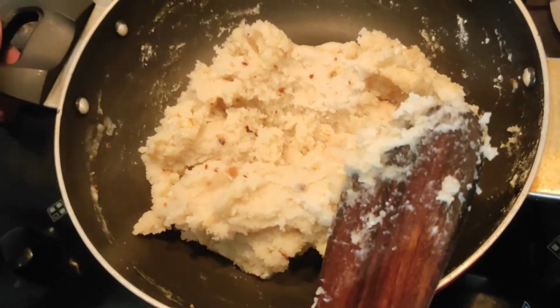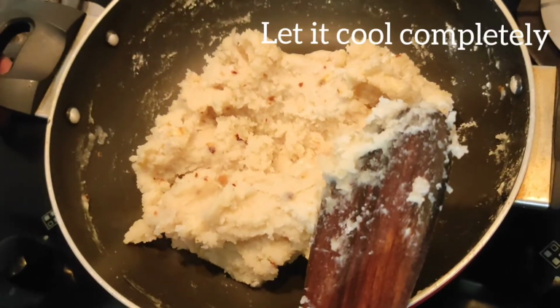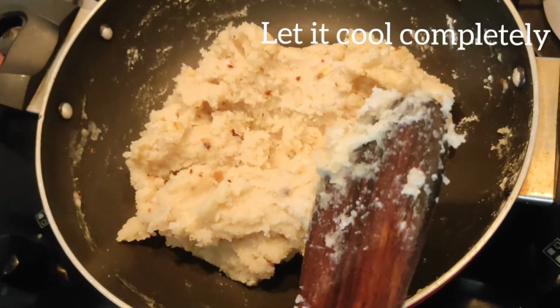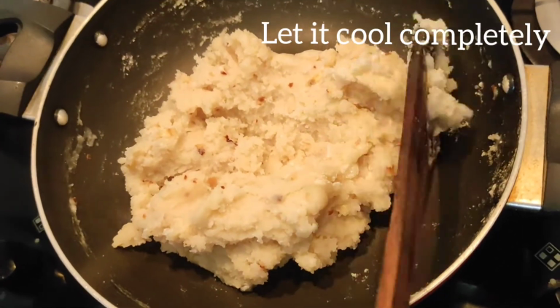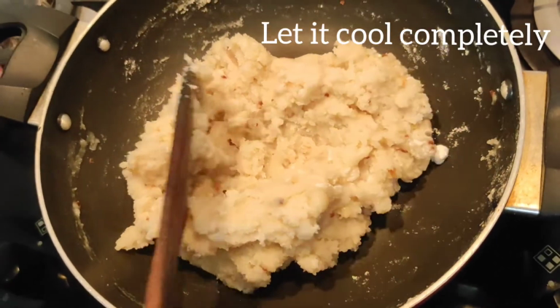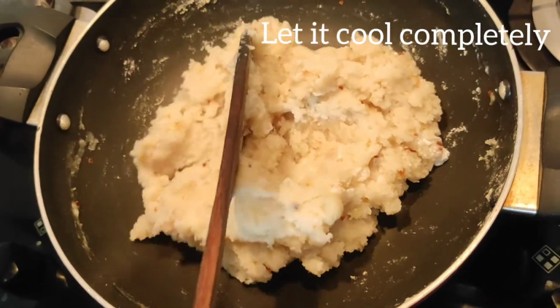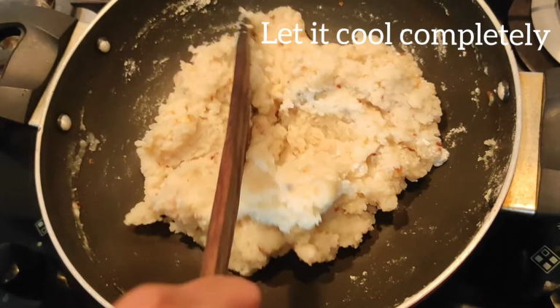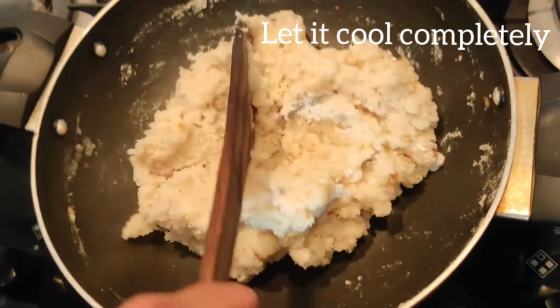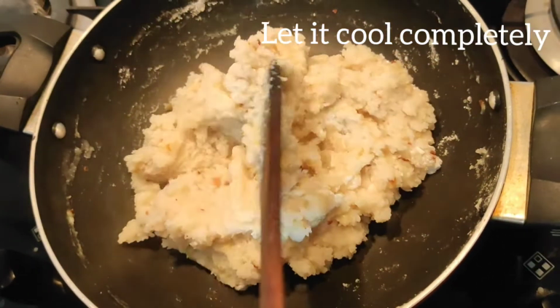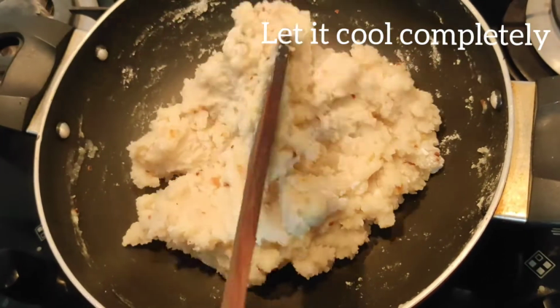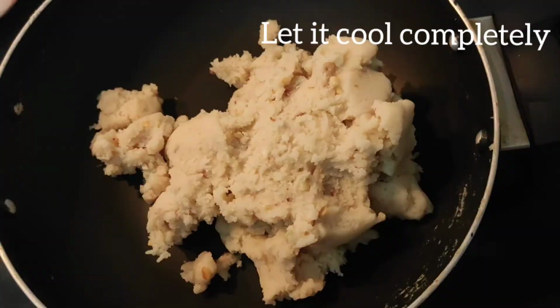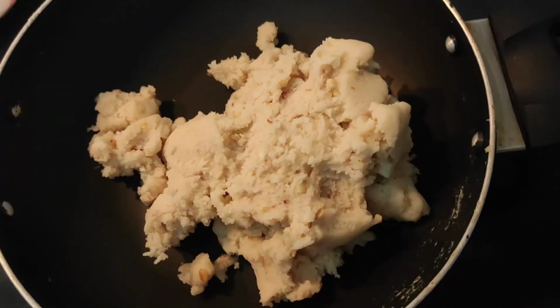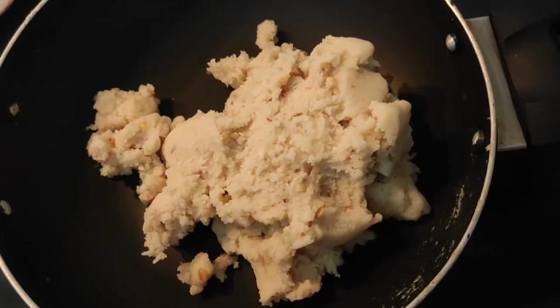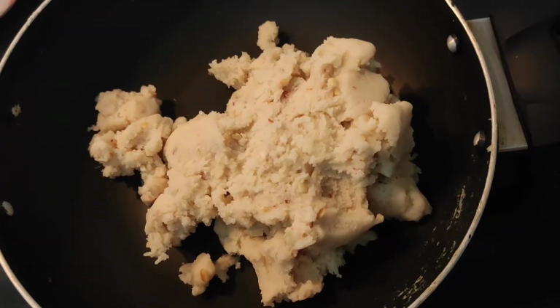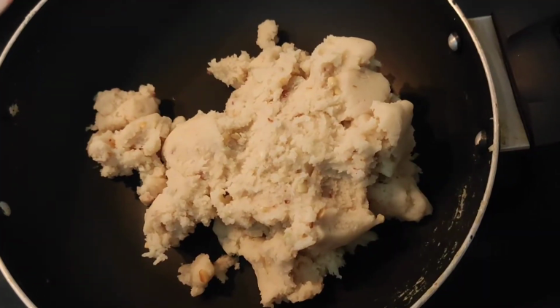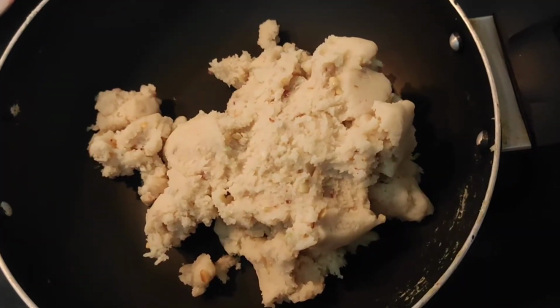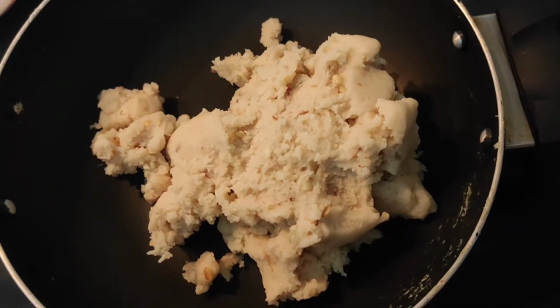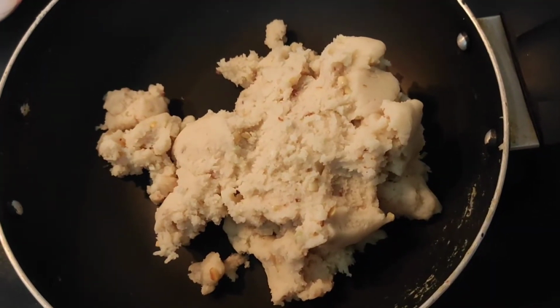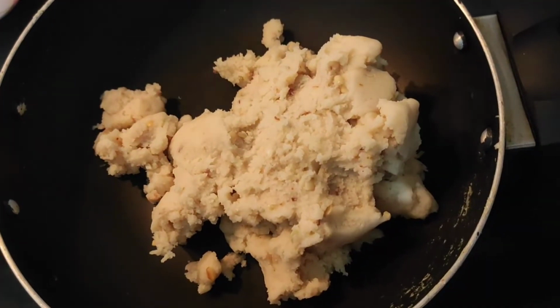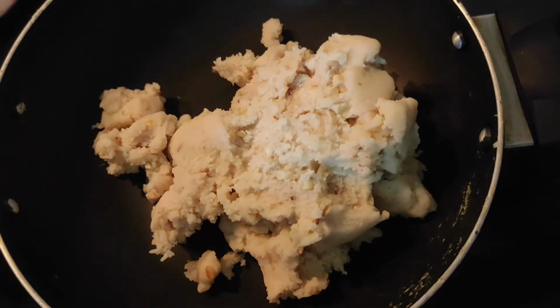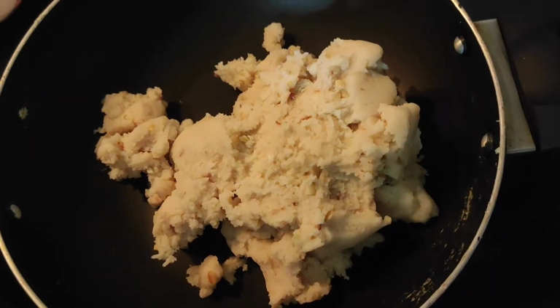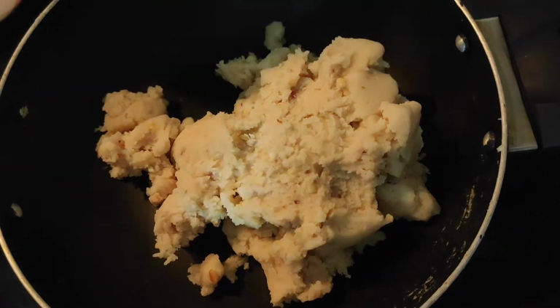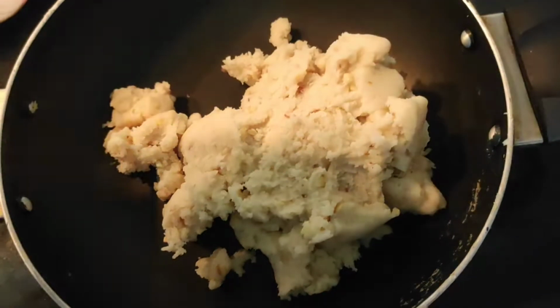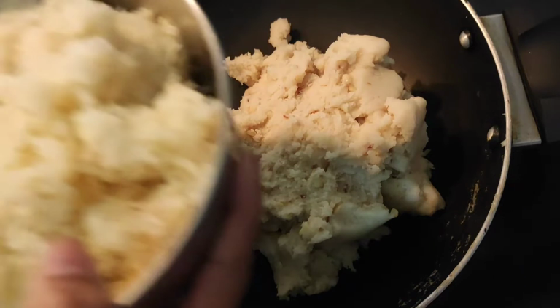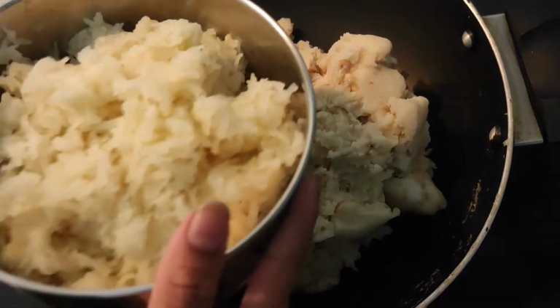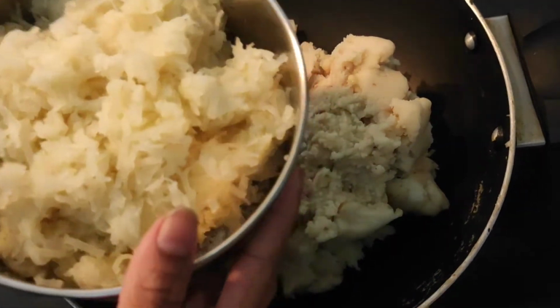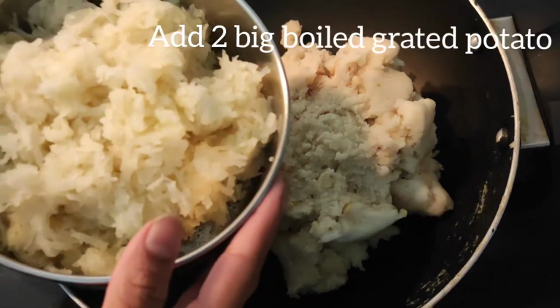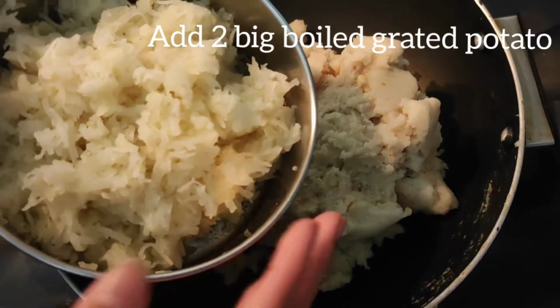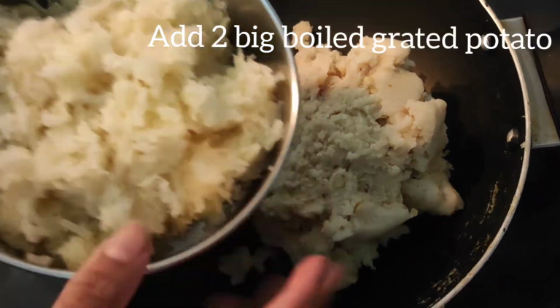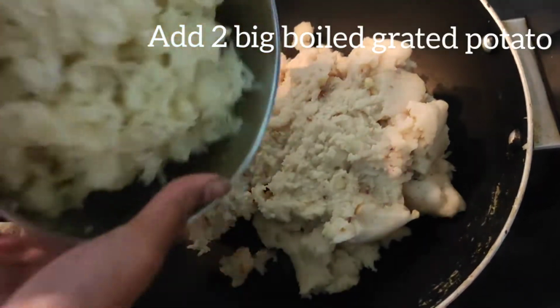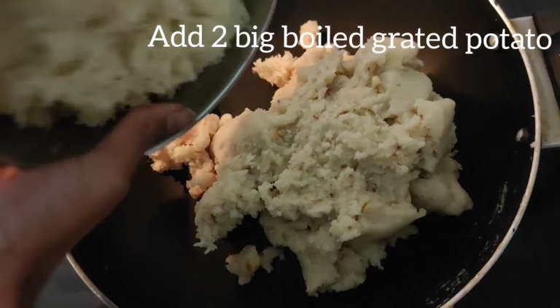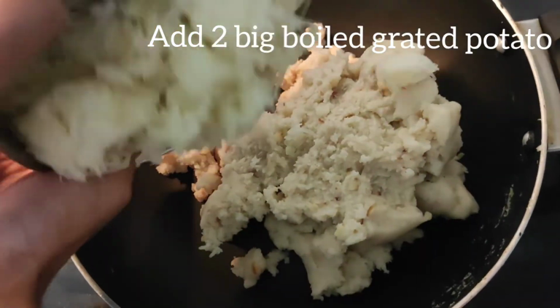So you should let it cool completely. Now the rice flour mixture has cooled down. So now you should add 2 big boiled grated potatoes to this mixture.